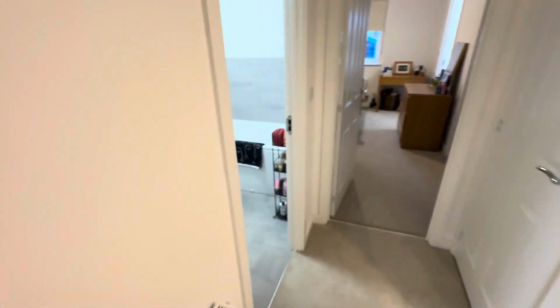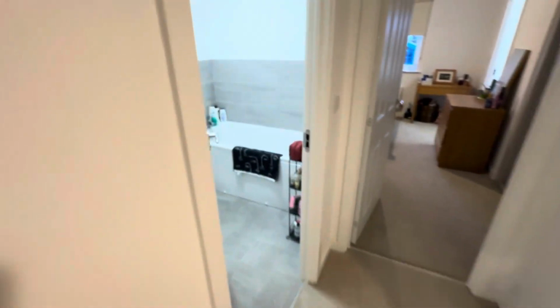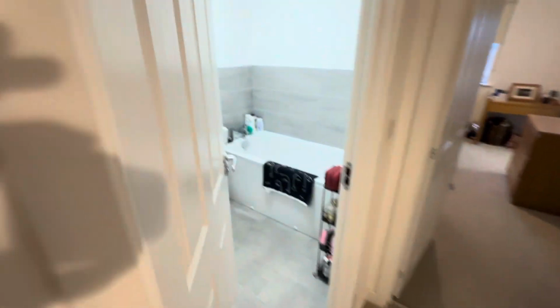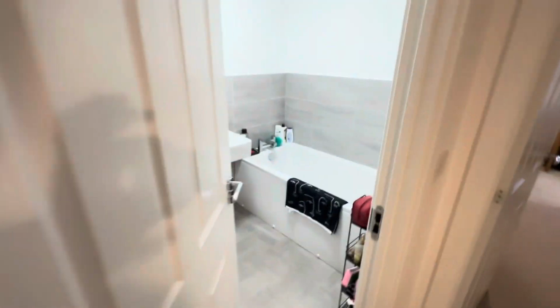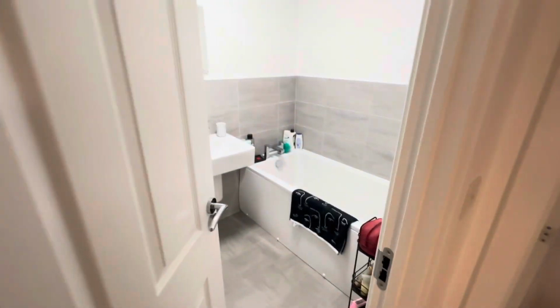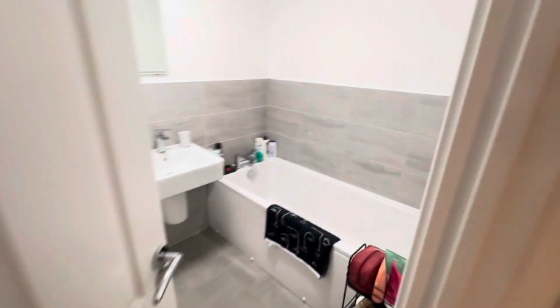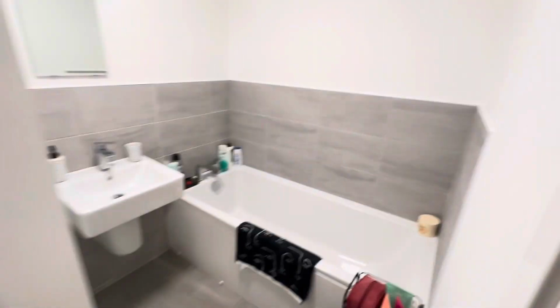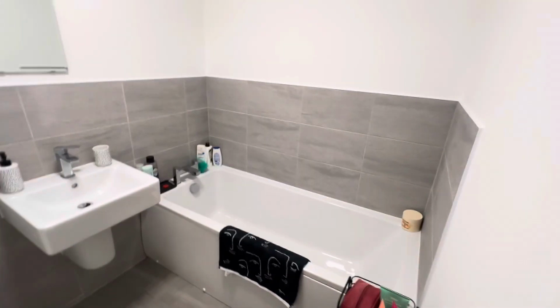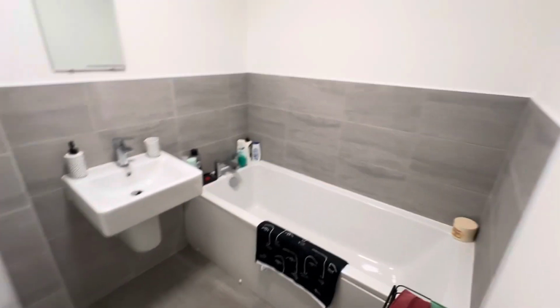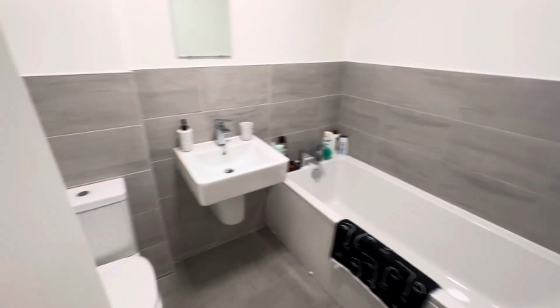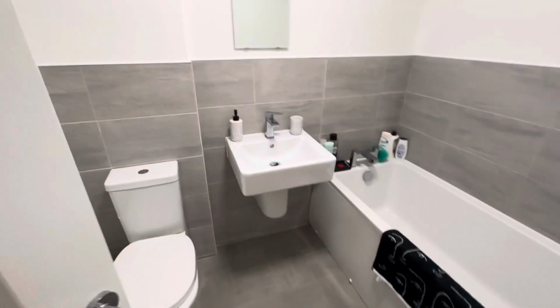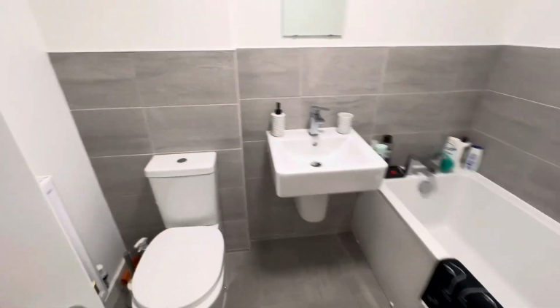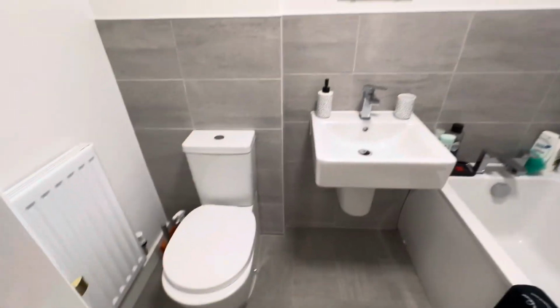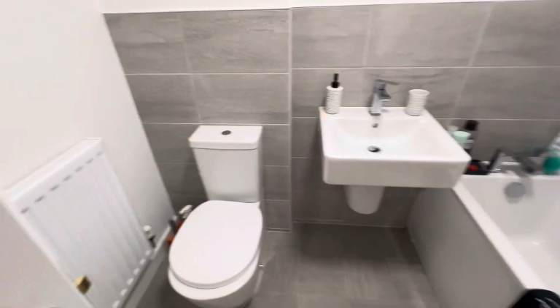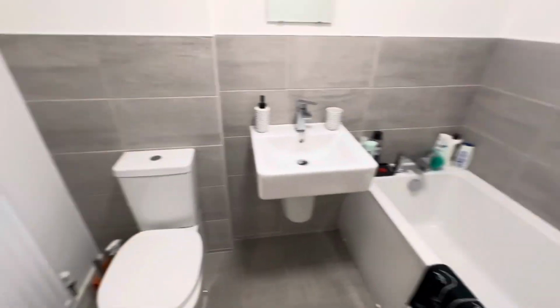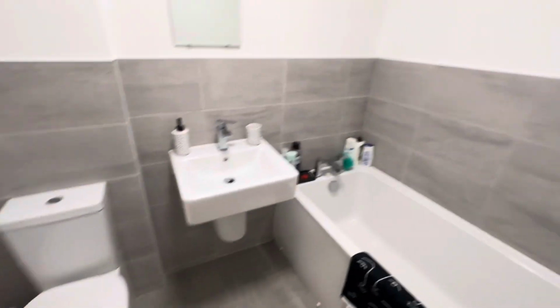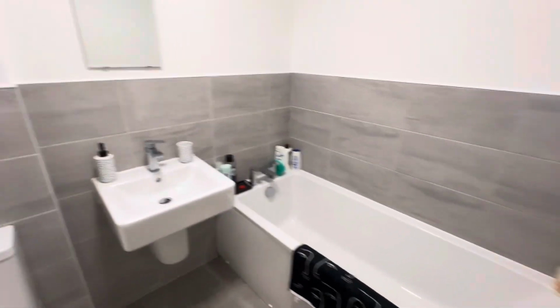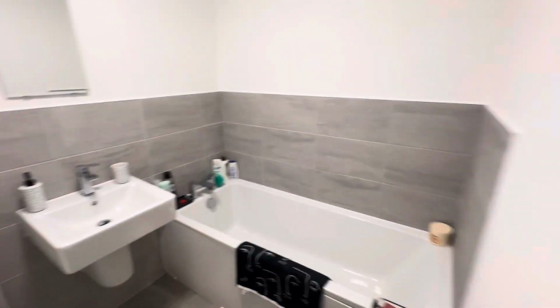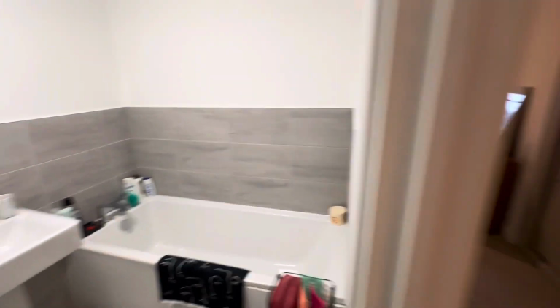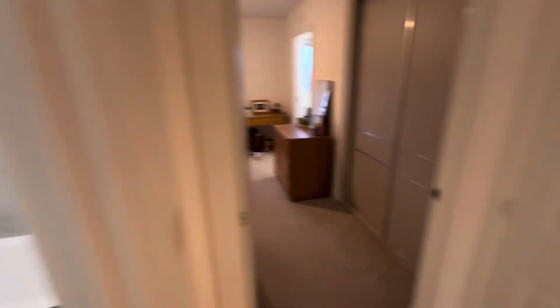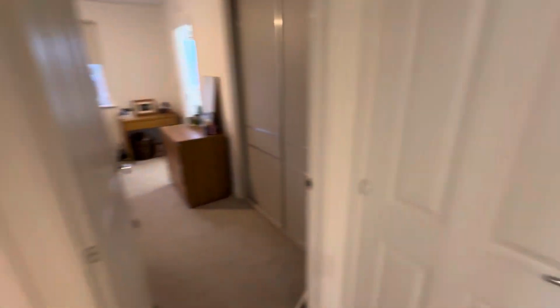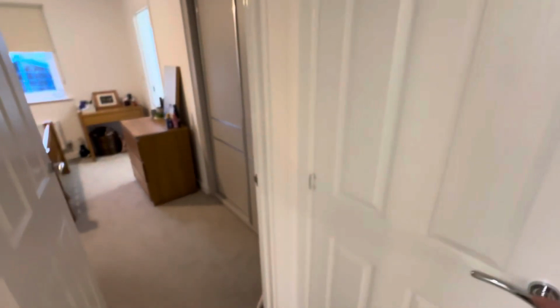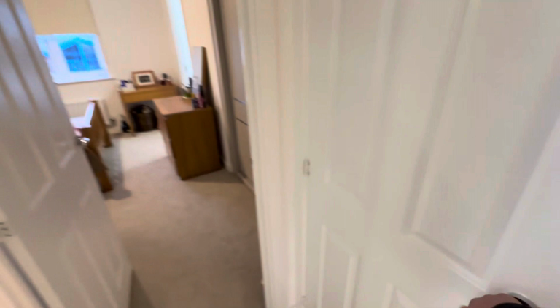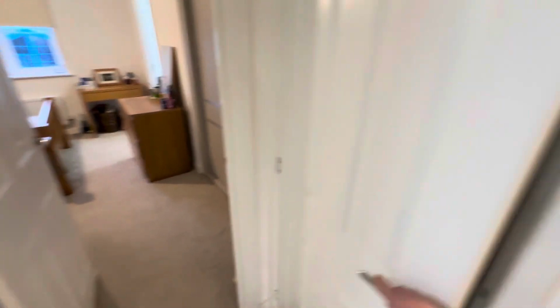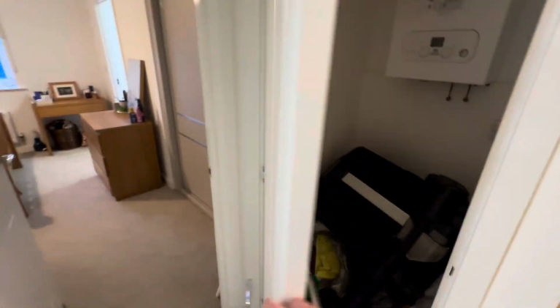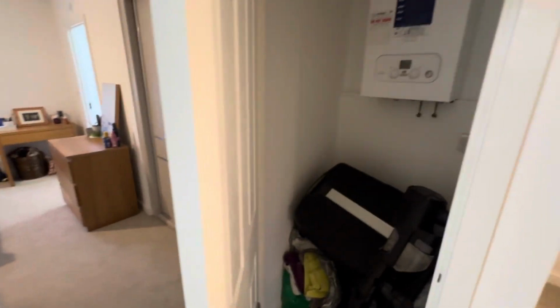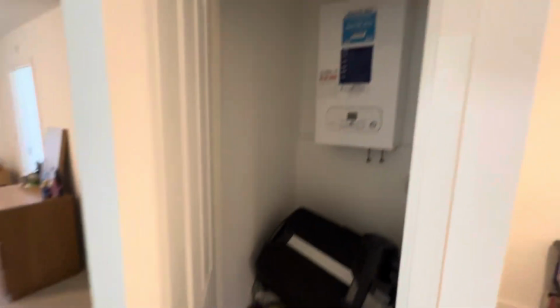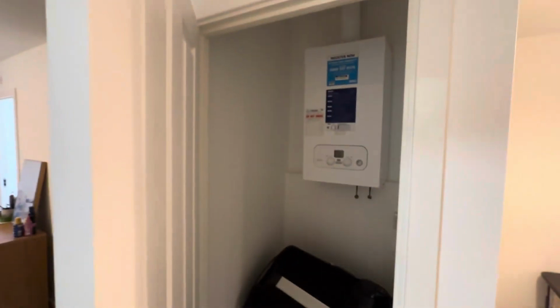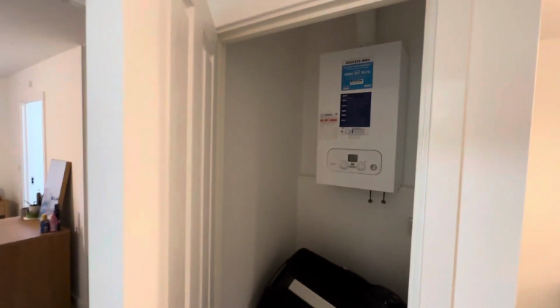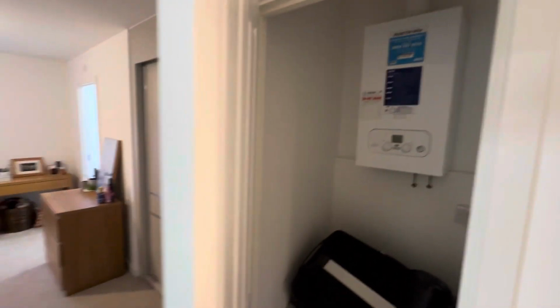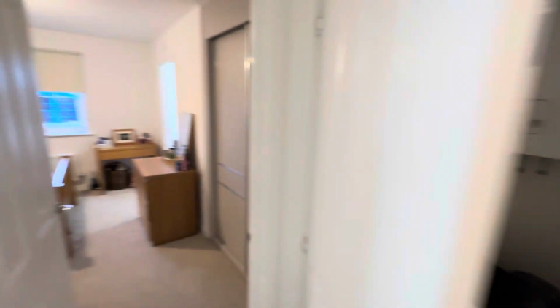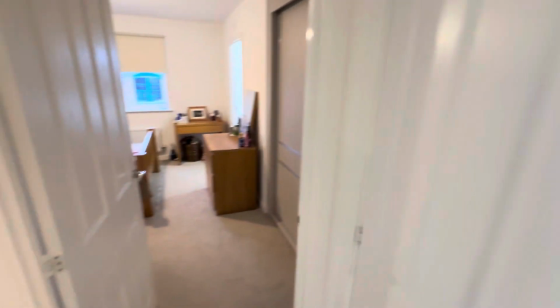Main bathroom in here — sink, toilet and bath. You've got the boiler cupboard just in here with a combi boiler in there.